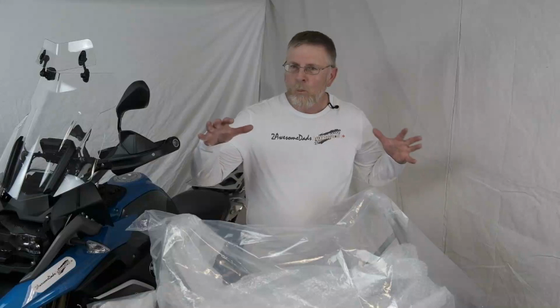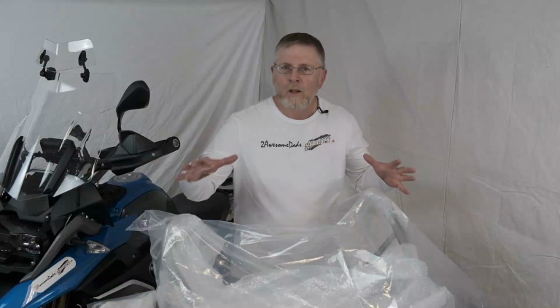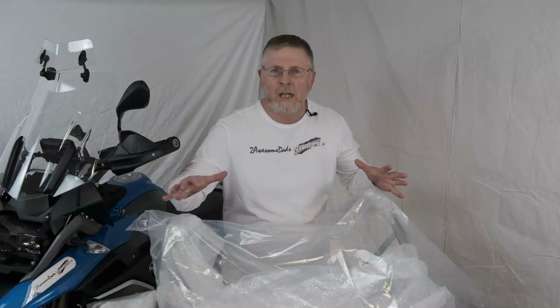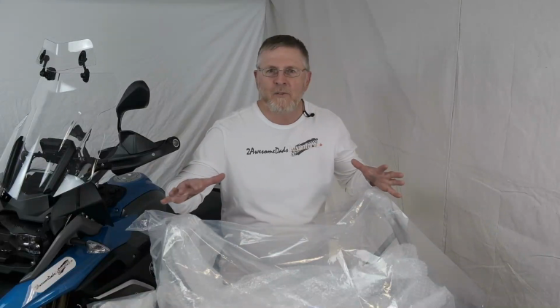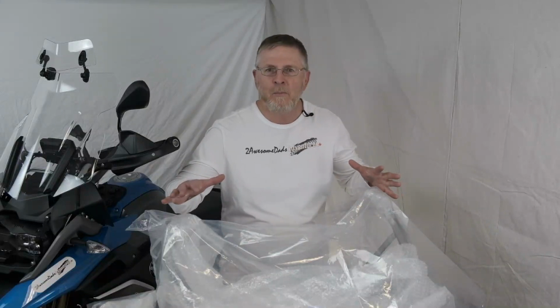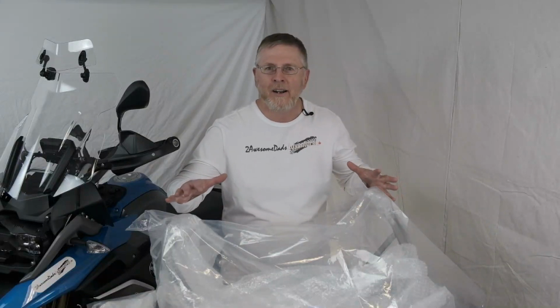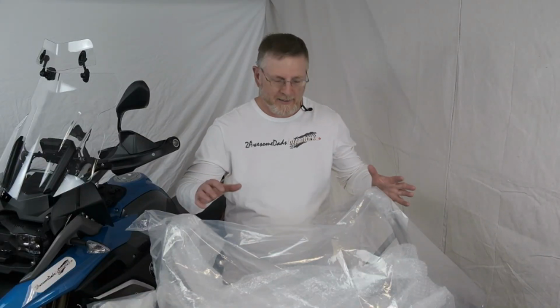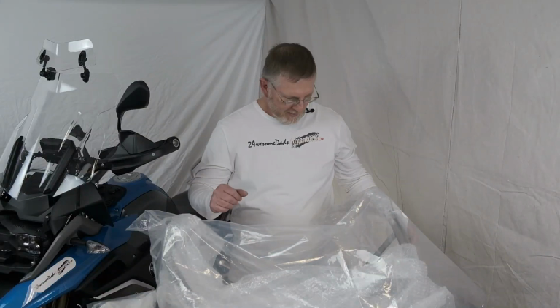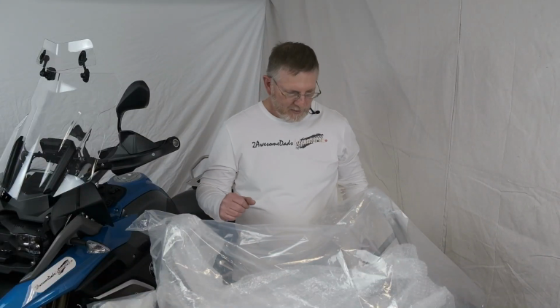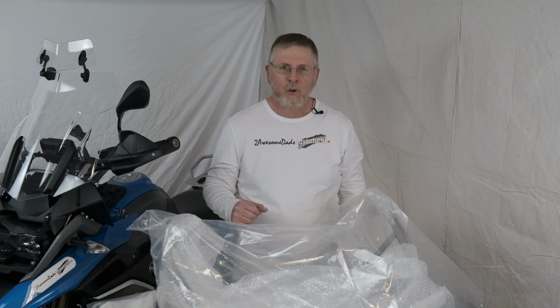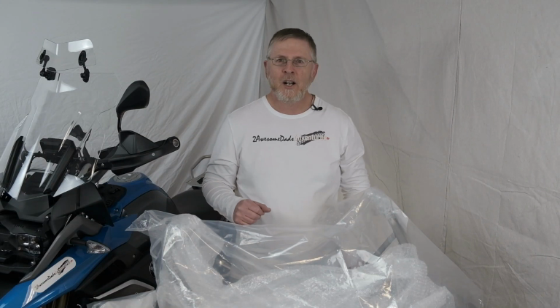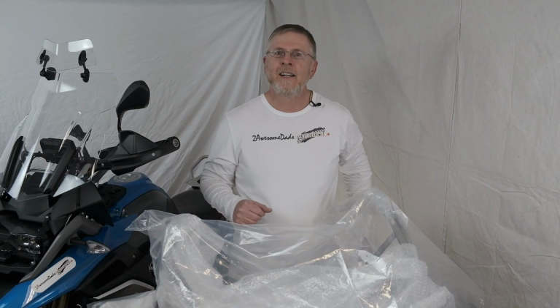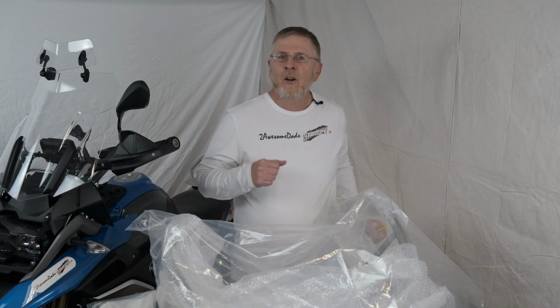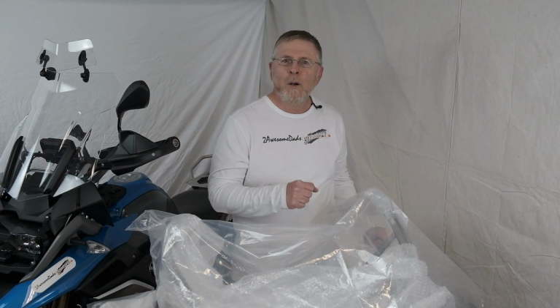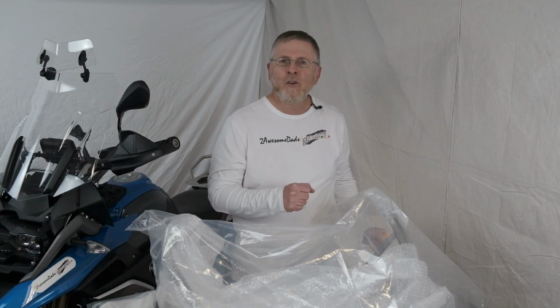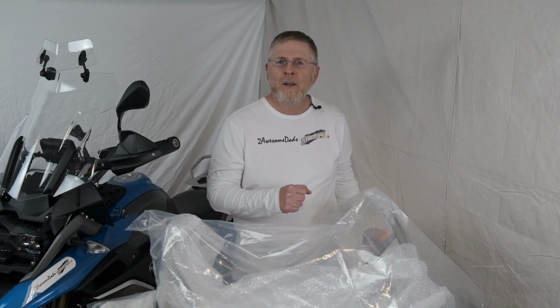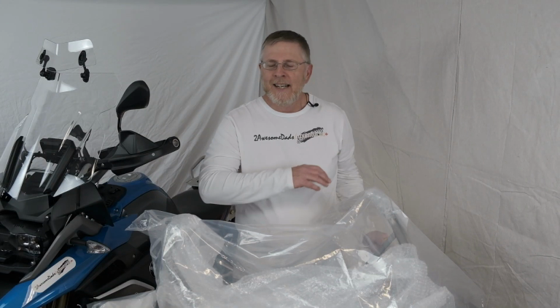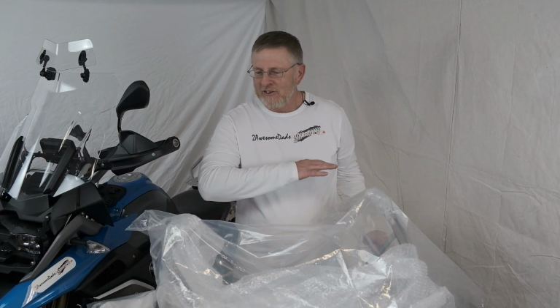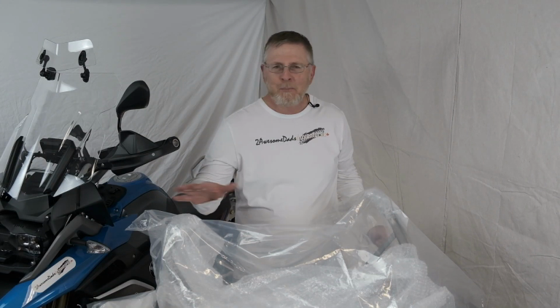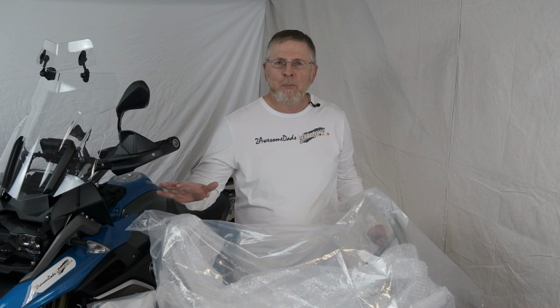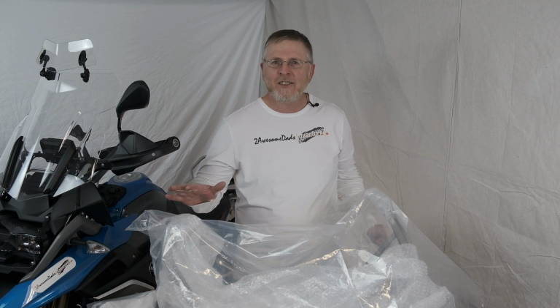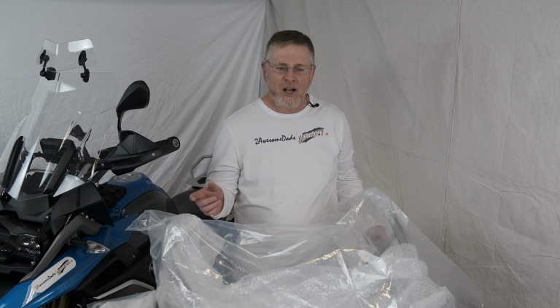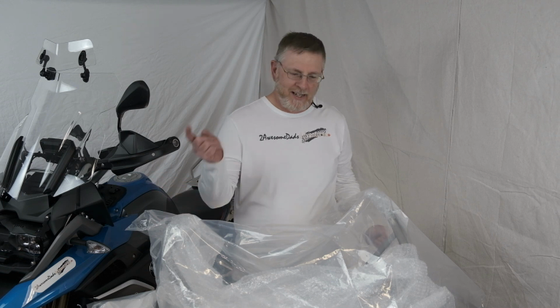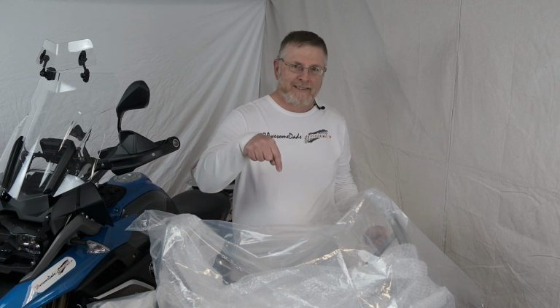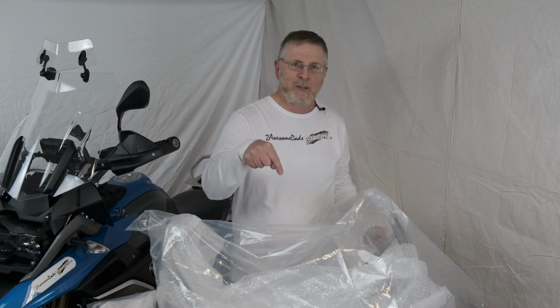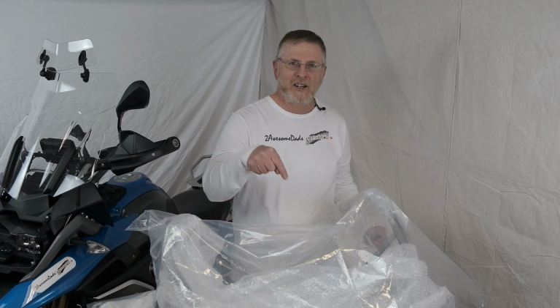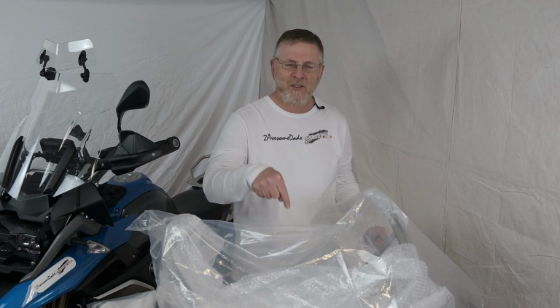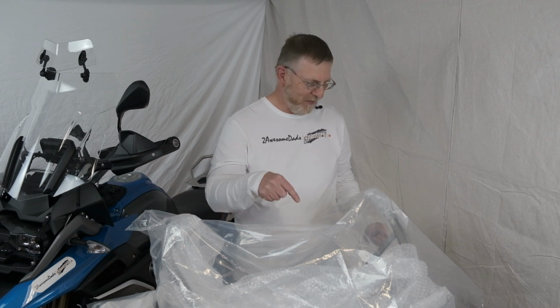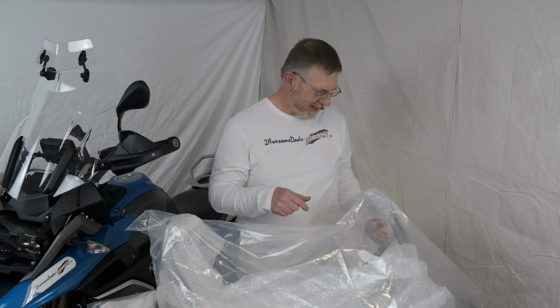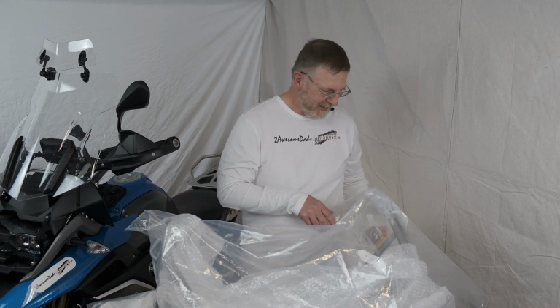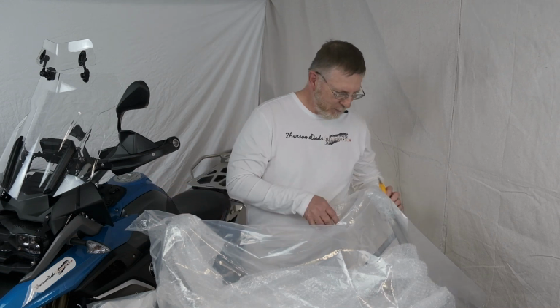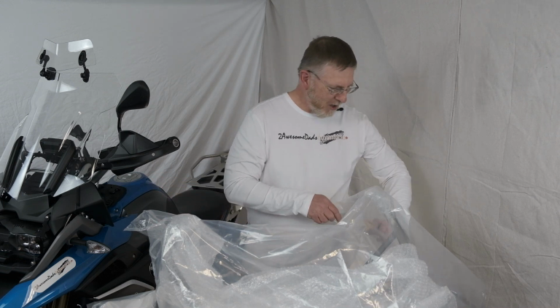Well, here comes the fun part. We're going to rip this open, strip all the plastic off, and see what's underneath all that. Here we go.